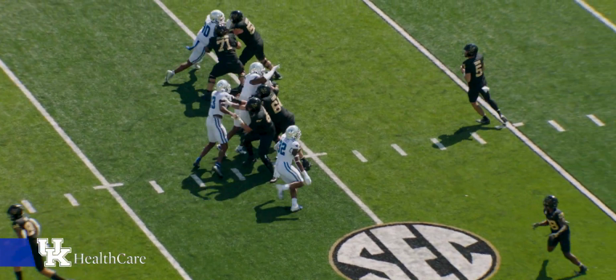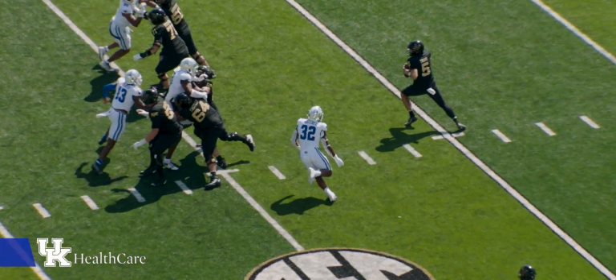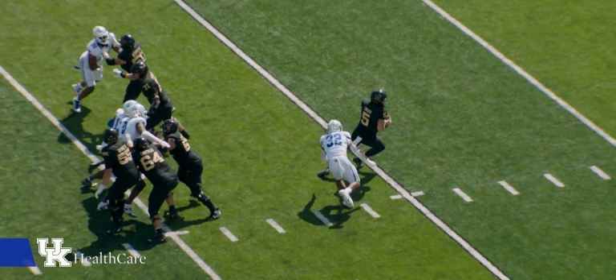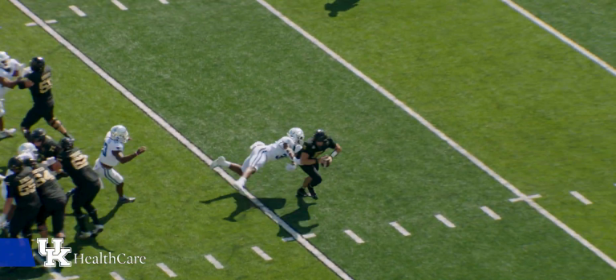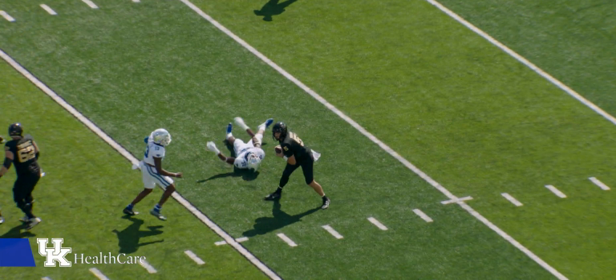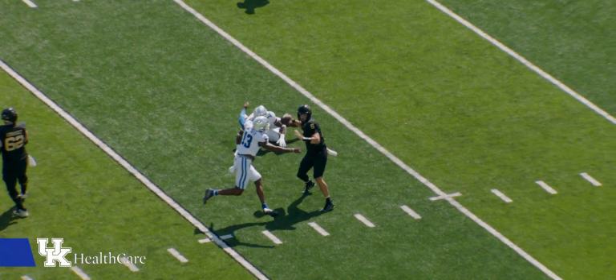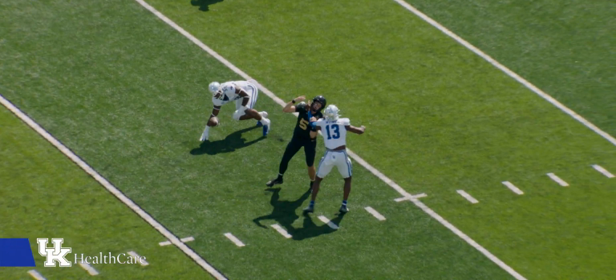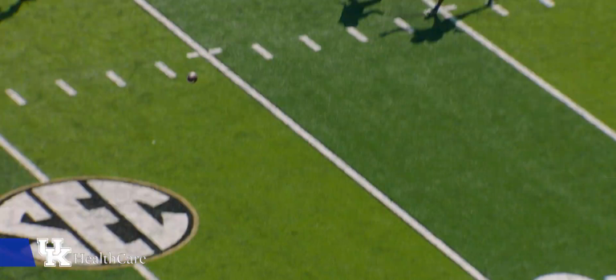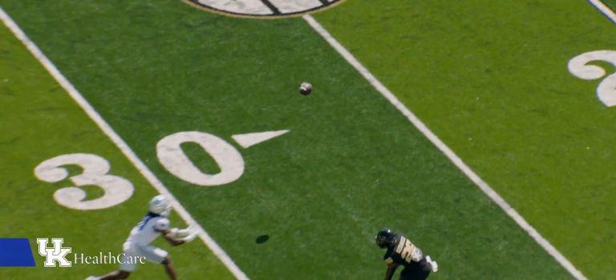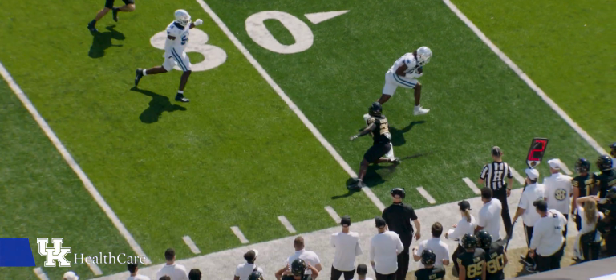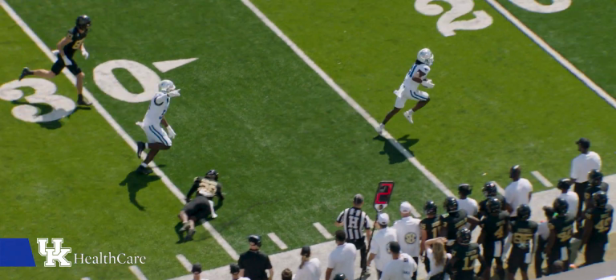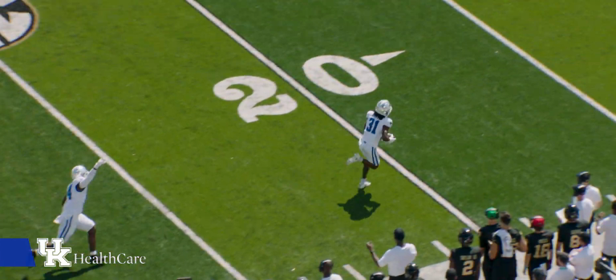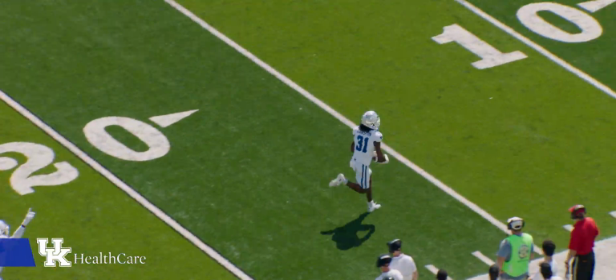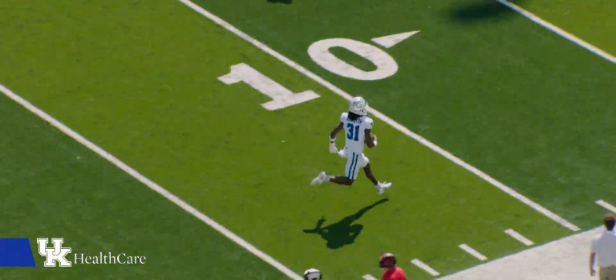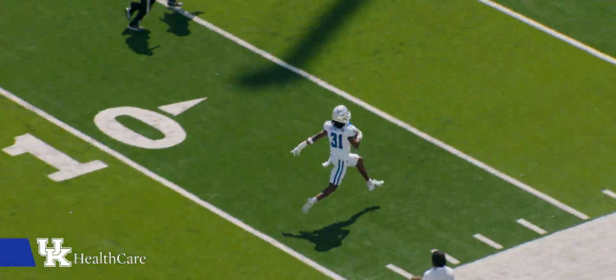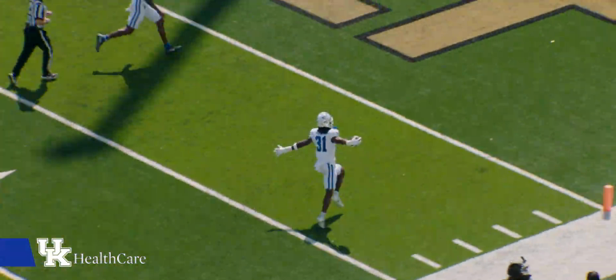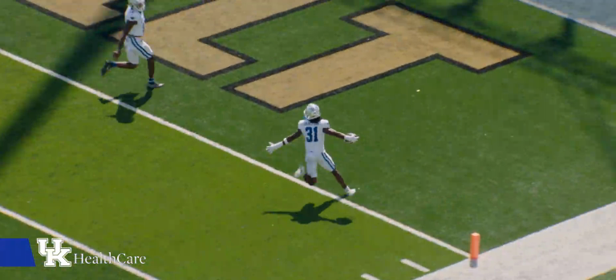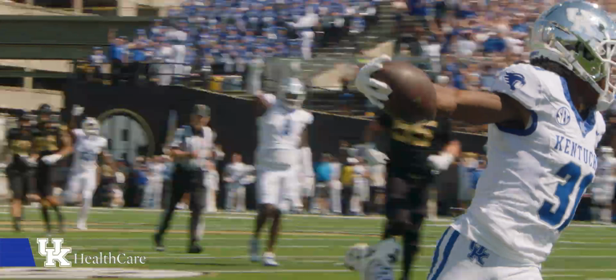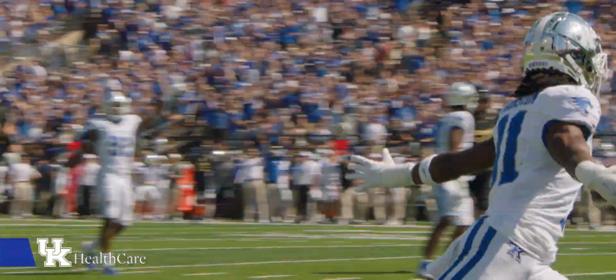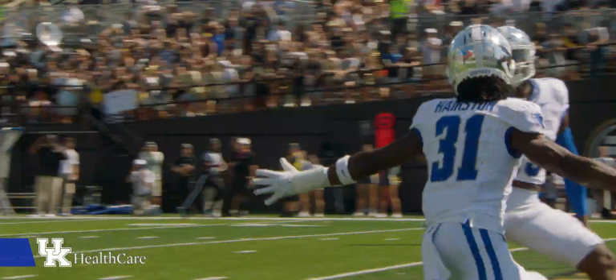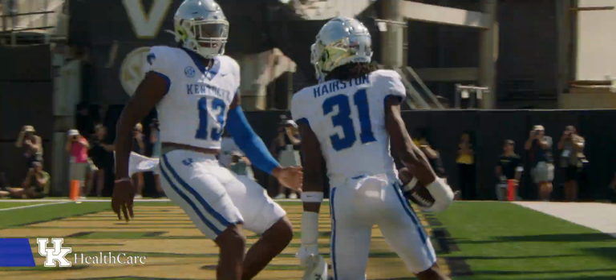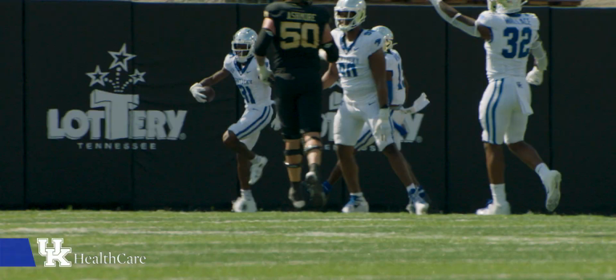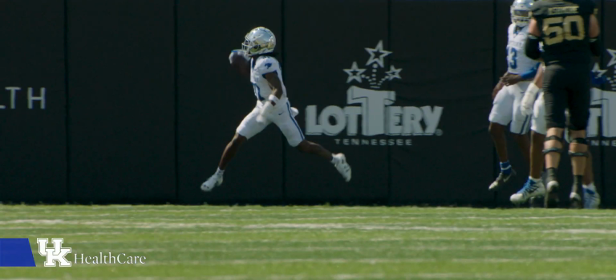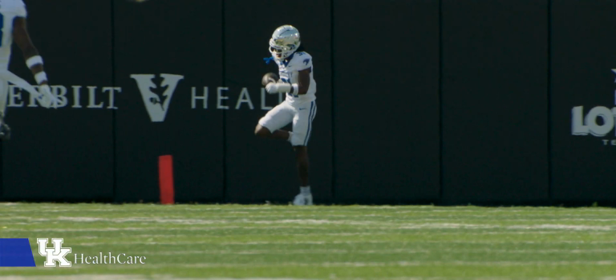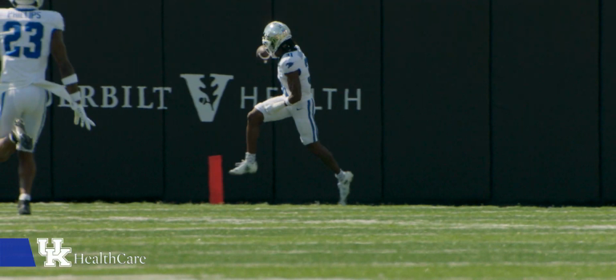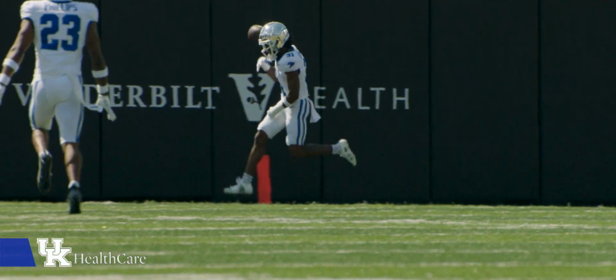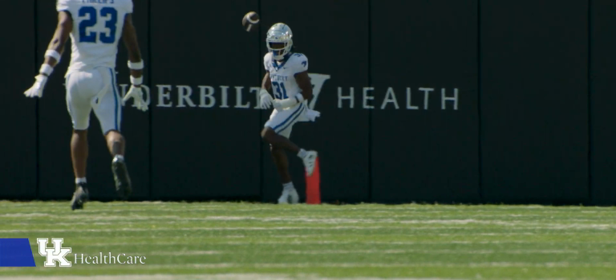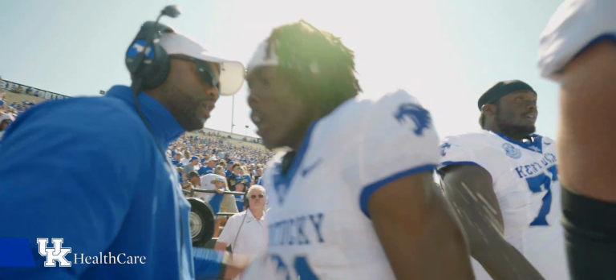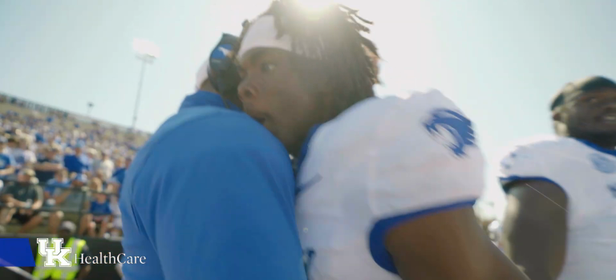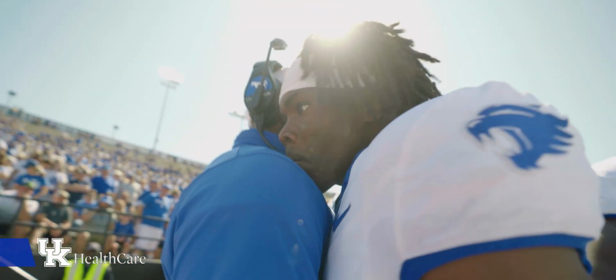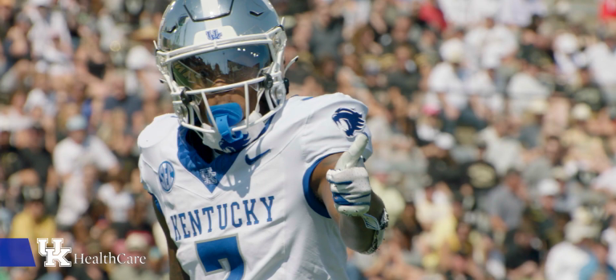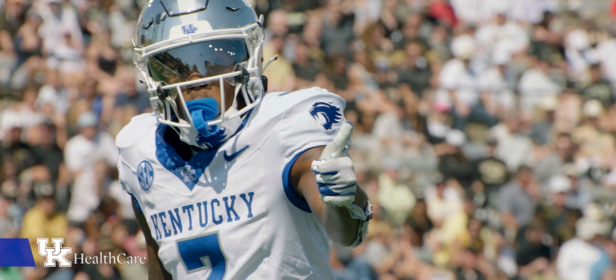Here comes the blitz, and Kentucky misses it — and oh! Hairston, touchdown! Pick sets back 12! Hairston puts Kentucky on top by two touchdowns!